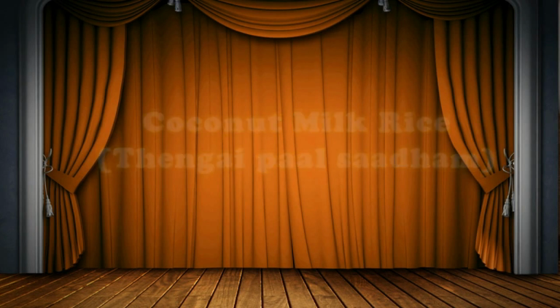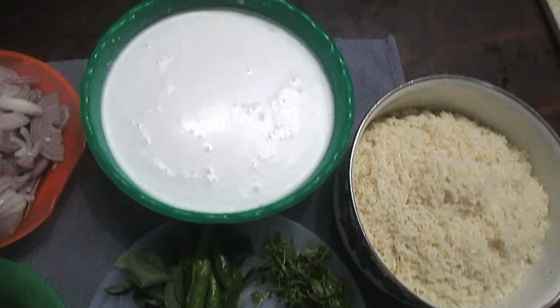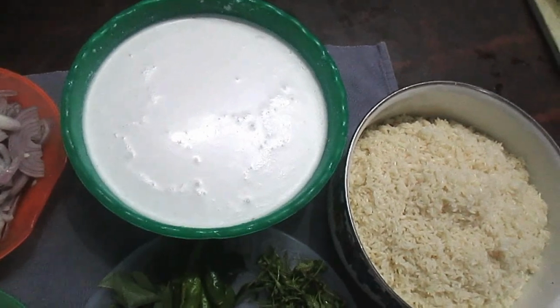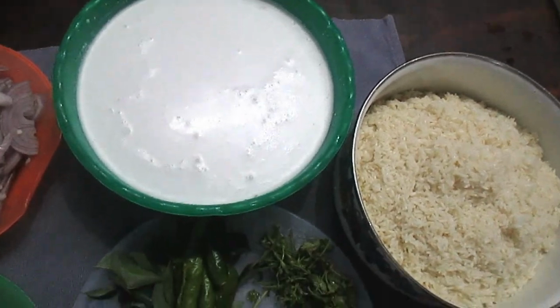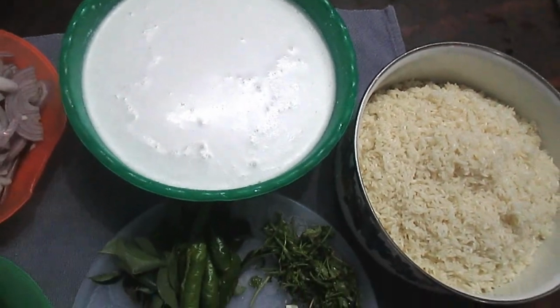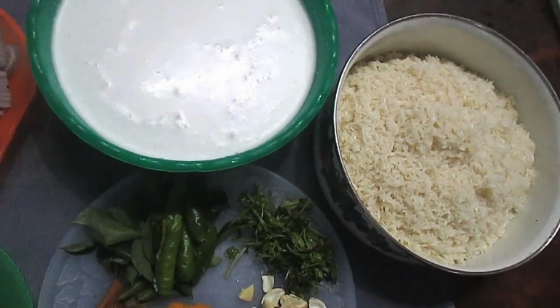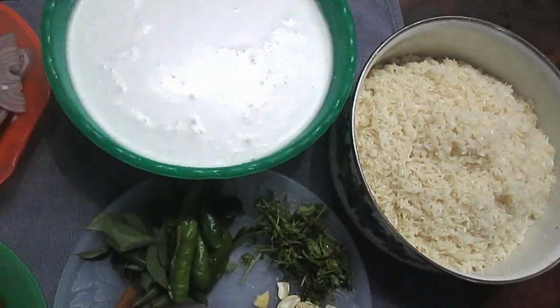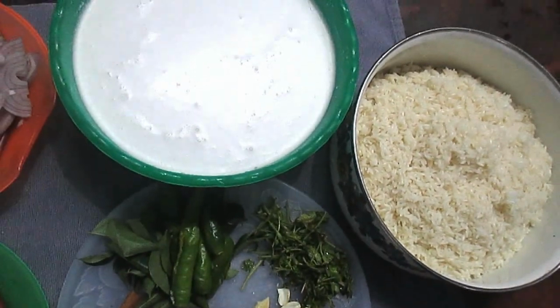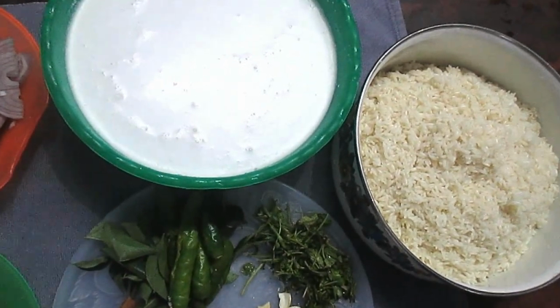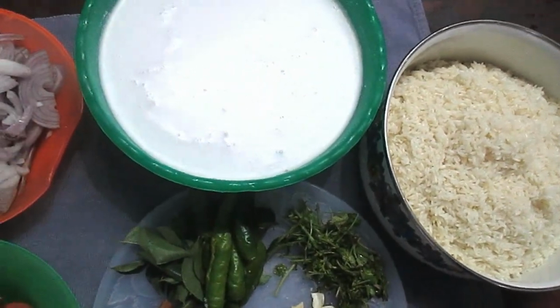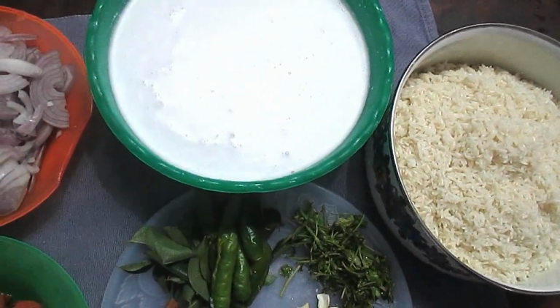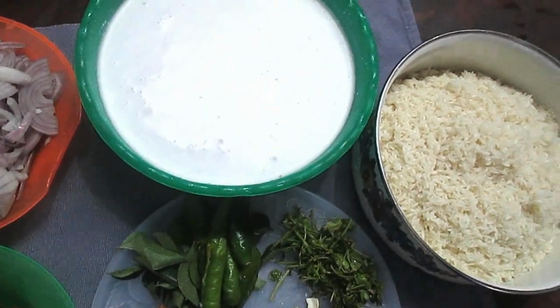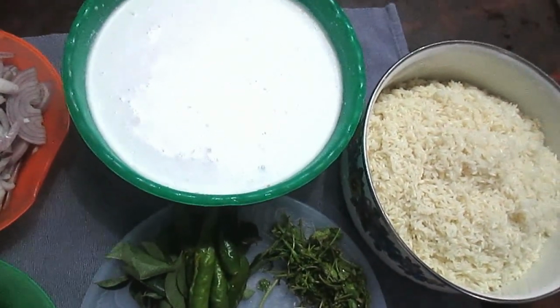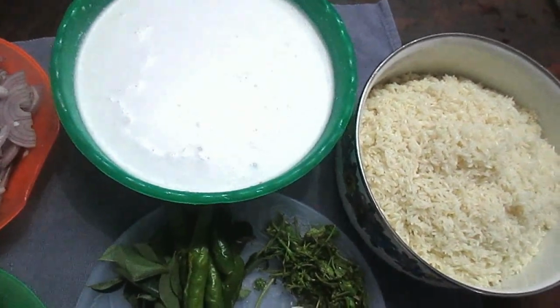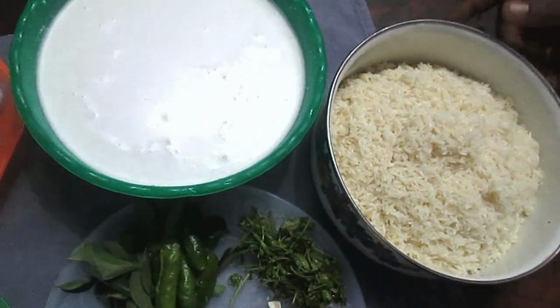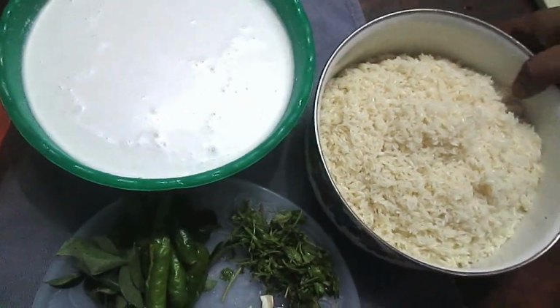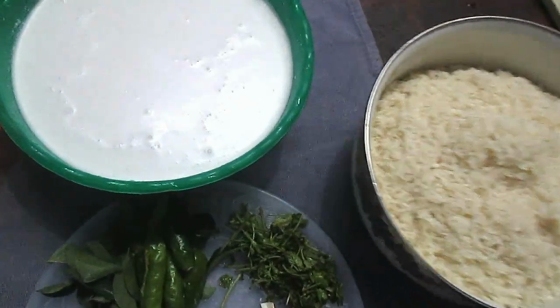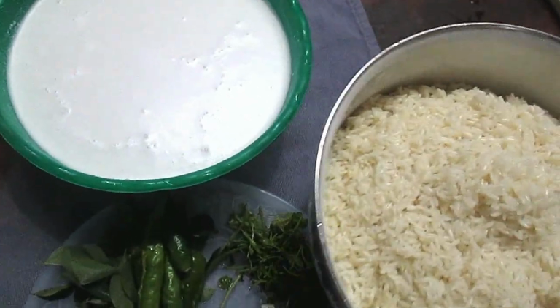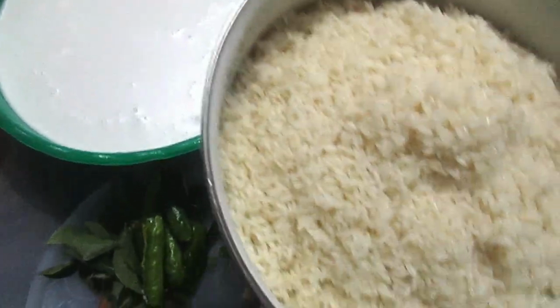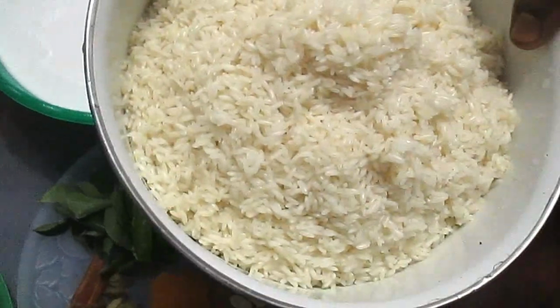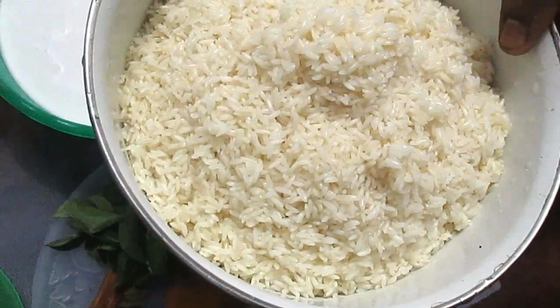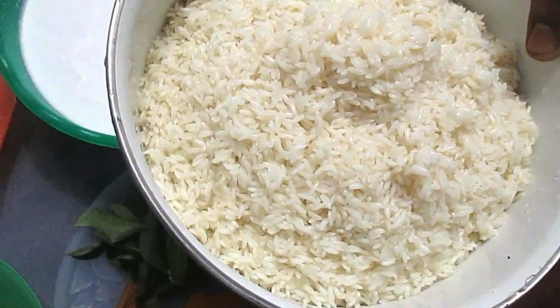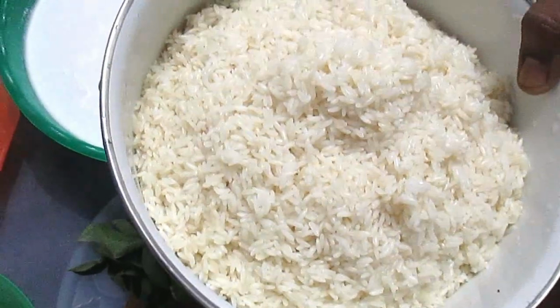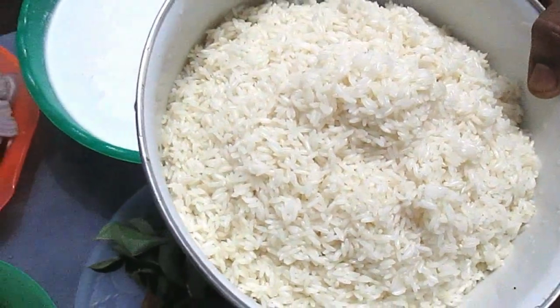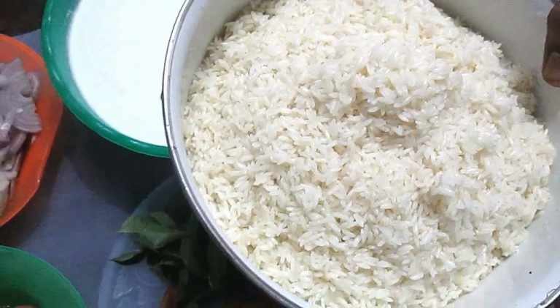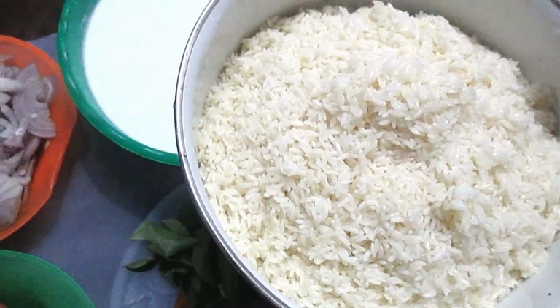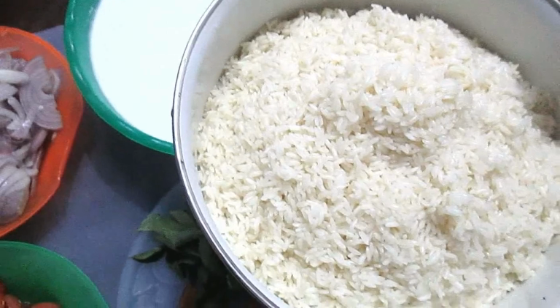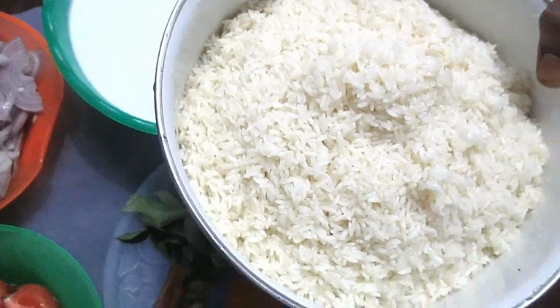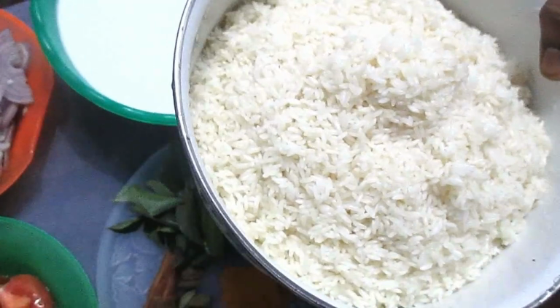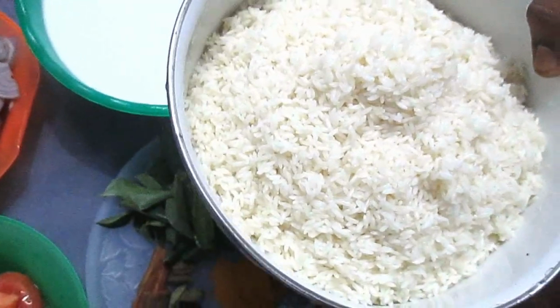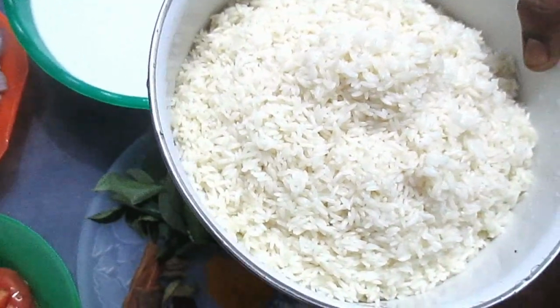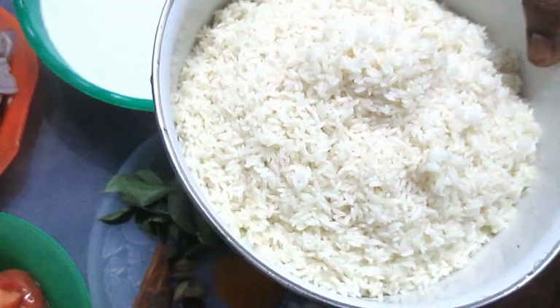This is Rani's it lui. We have ready to bake the rice for two hours. You need to cut the rice.